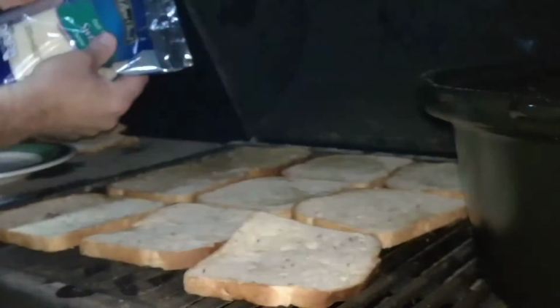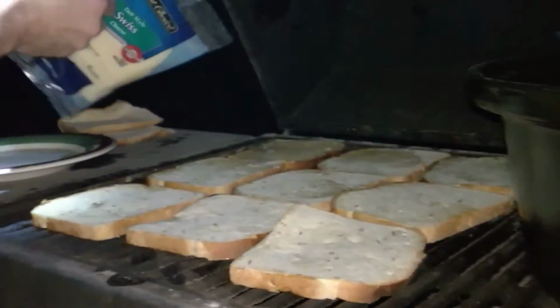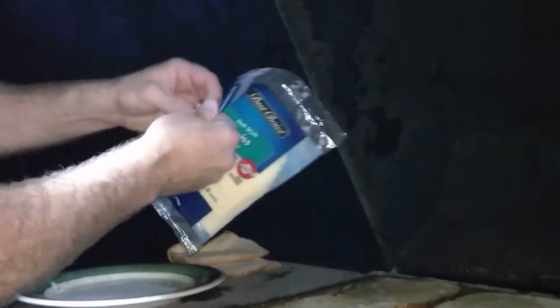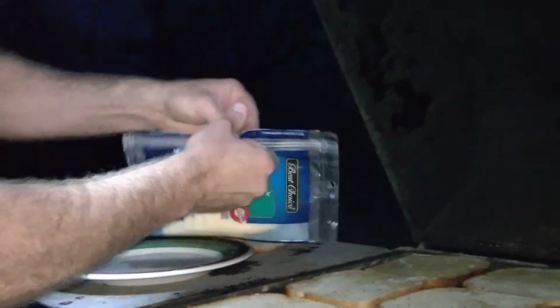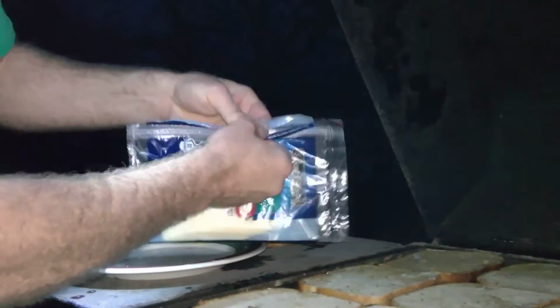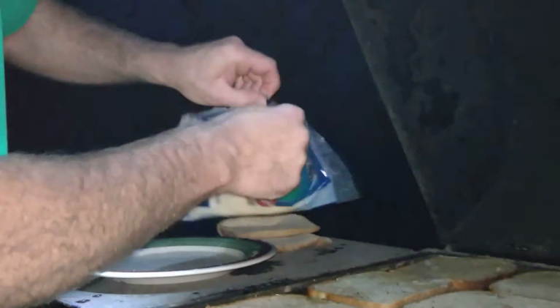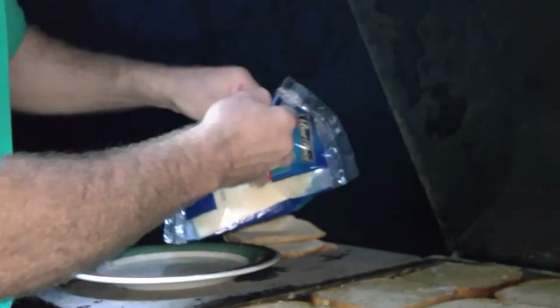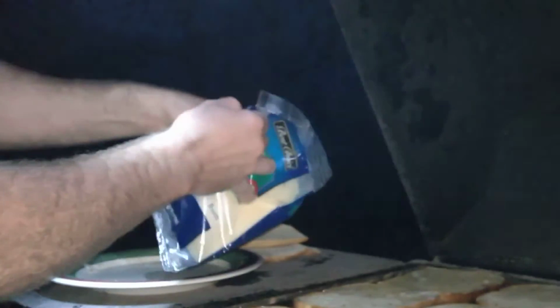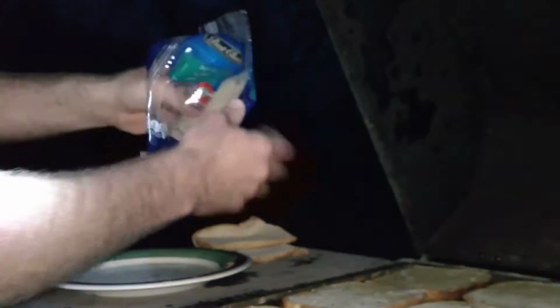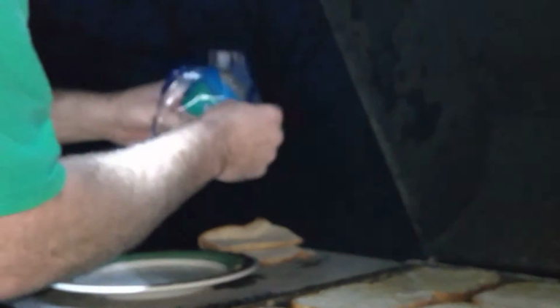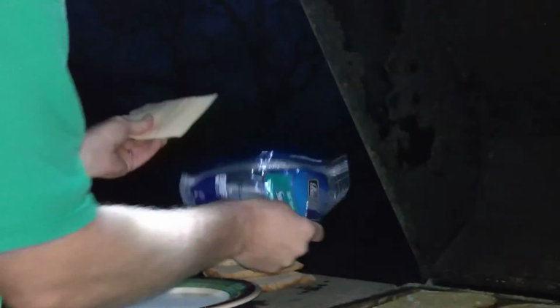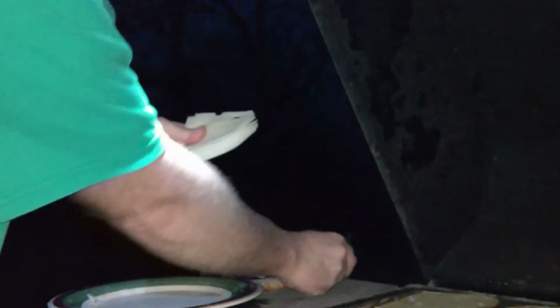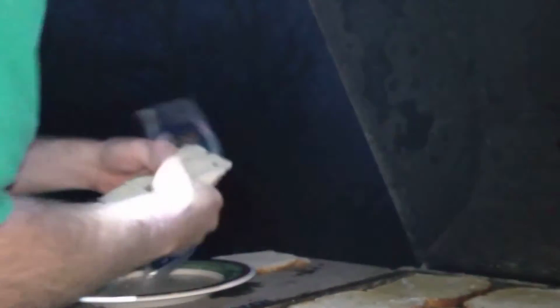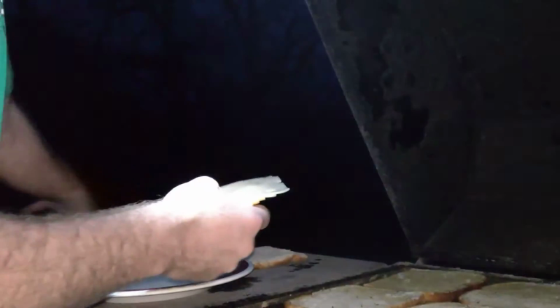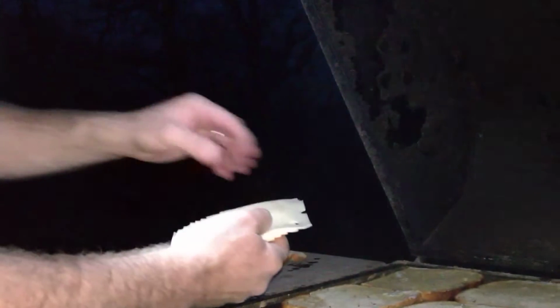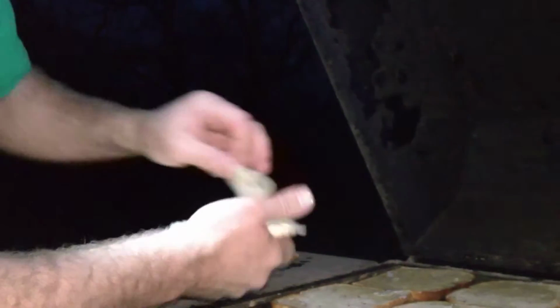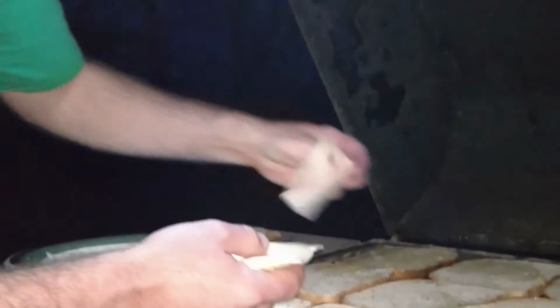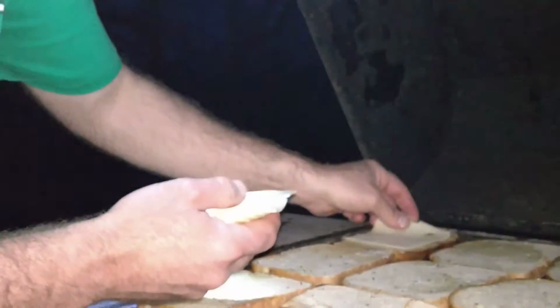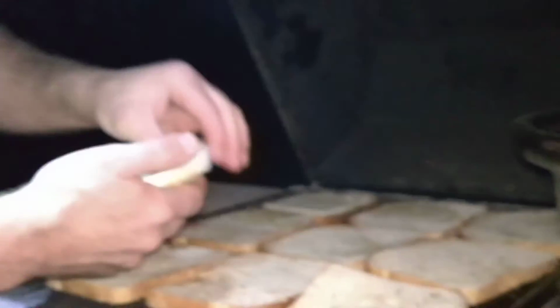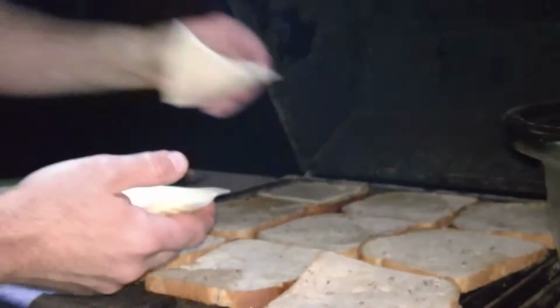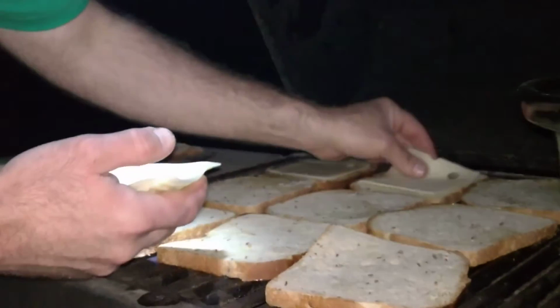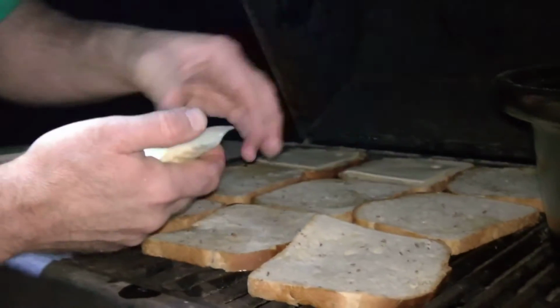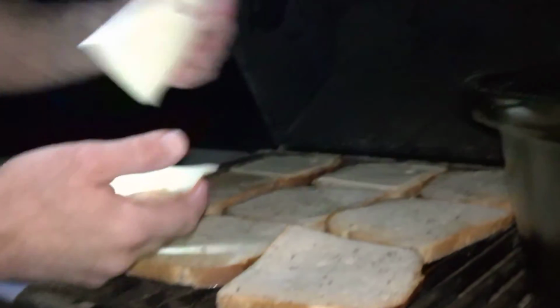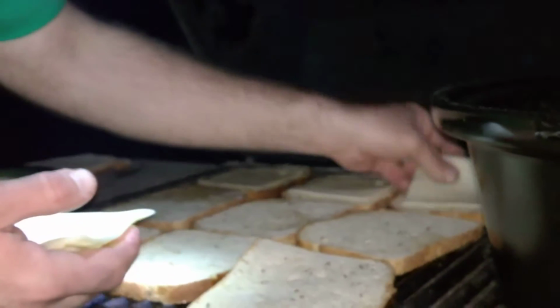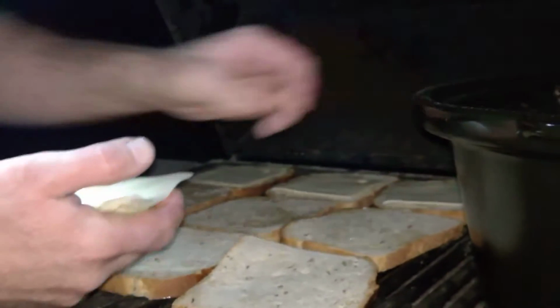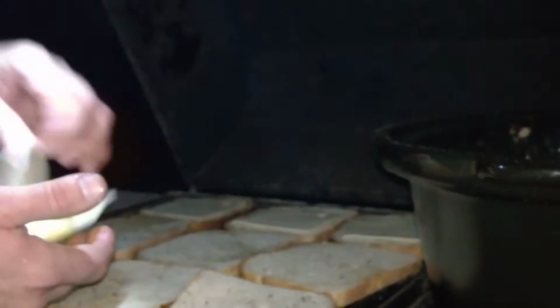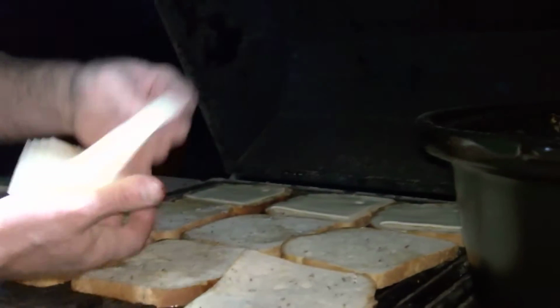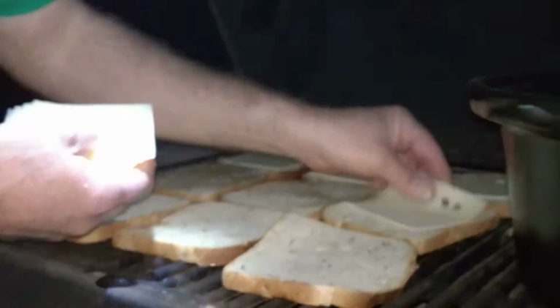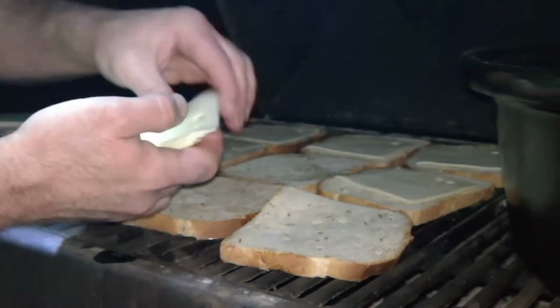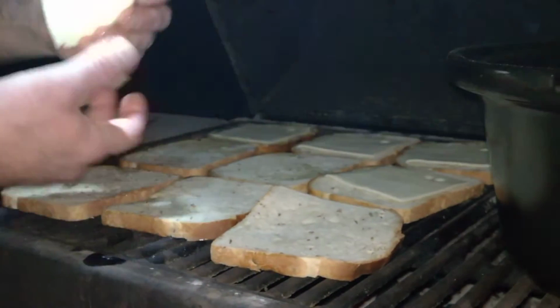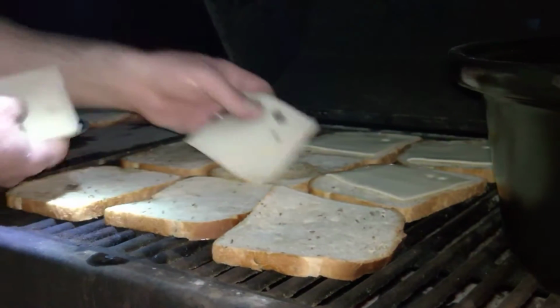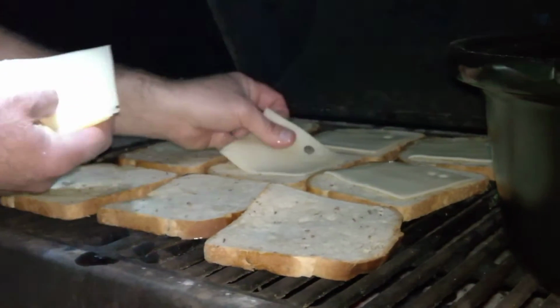Take my Swiss cheese. And the way I like to do this, I don't mess around — I like to go ahead and do a piece of Swiss on every single slice. Butter side in, toast it on the outside.